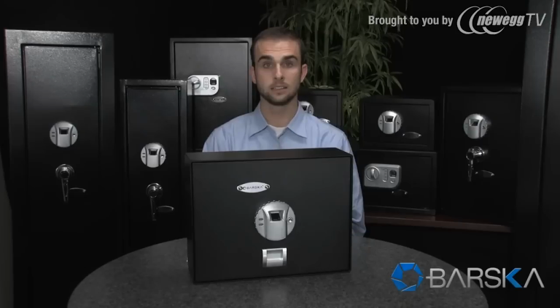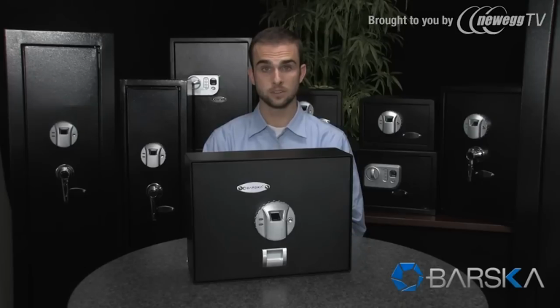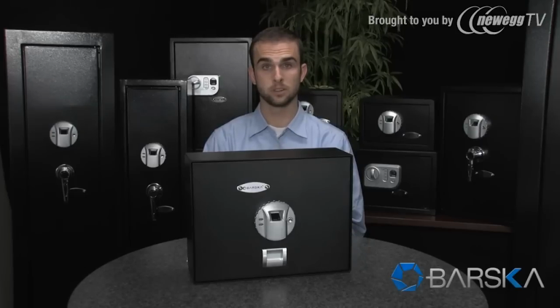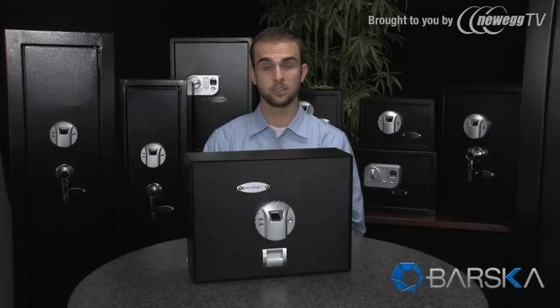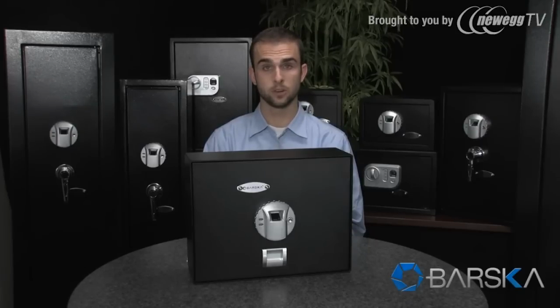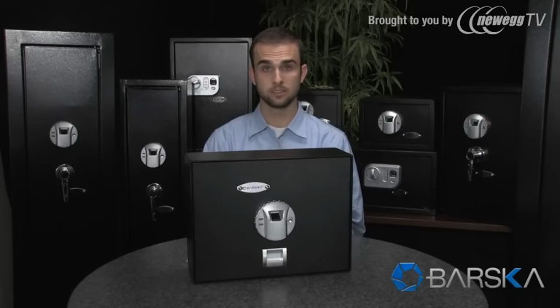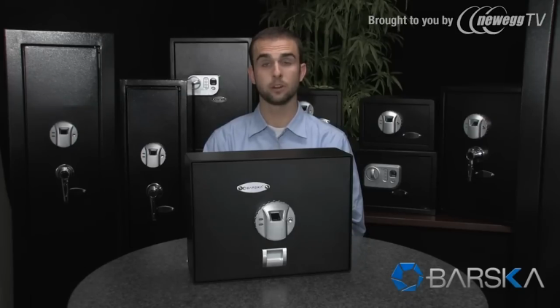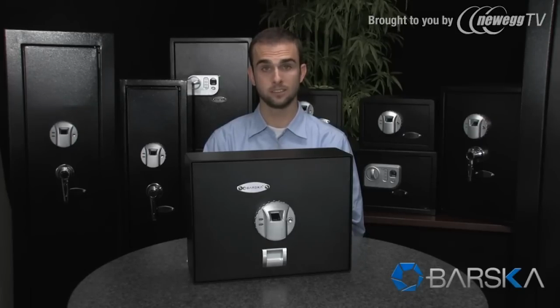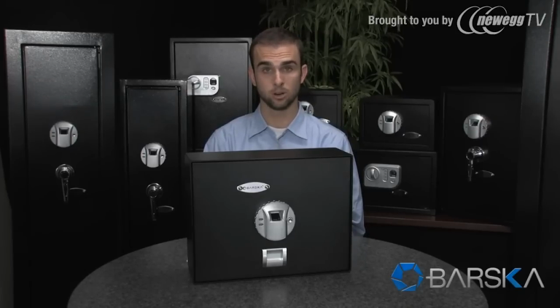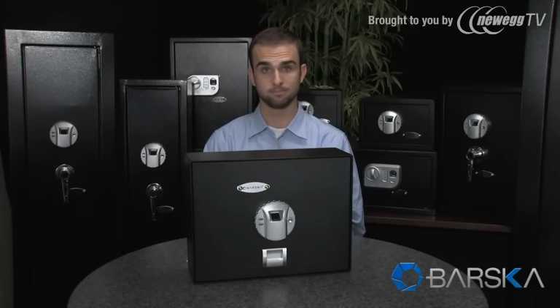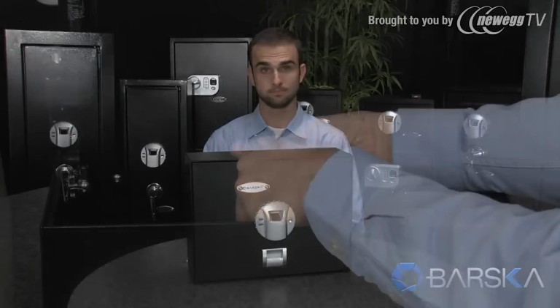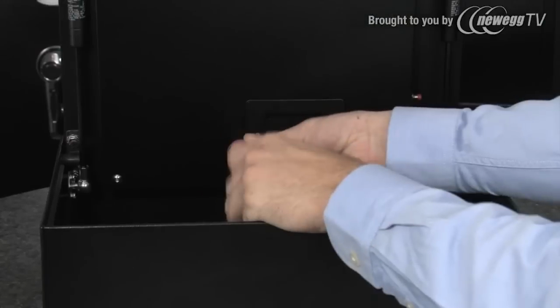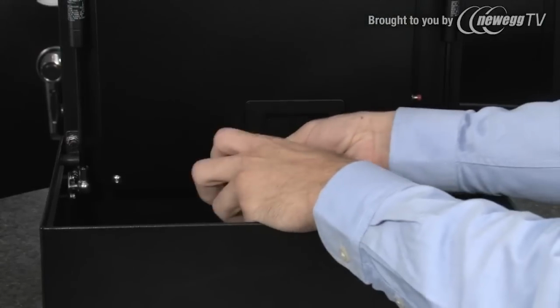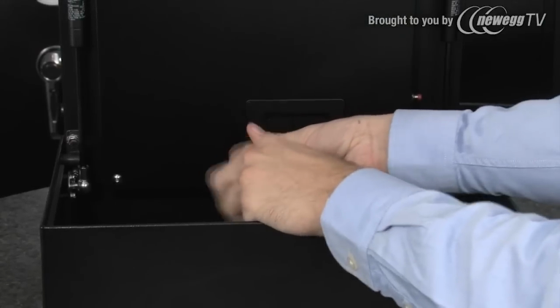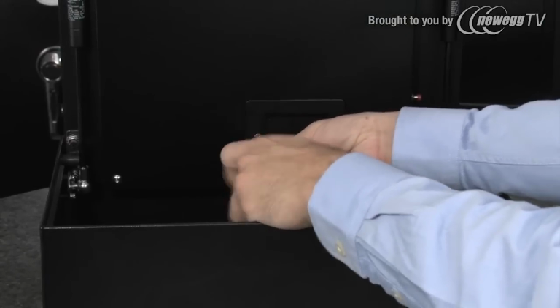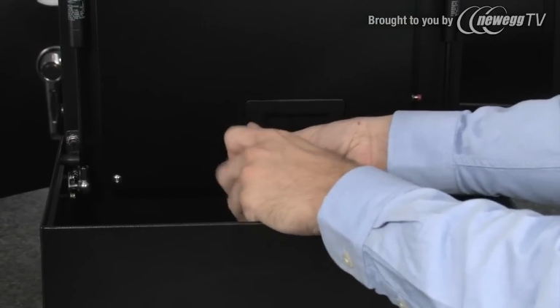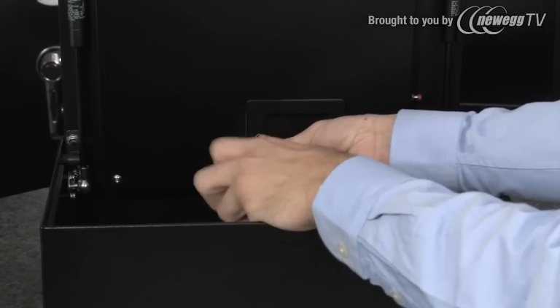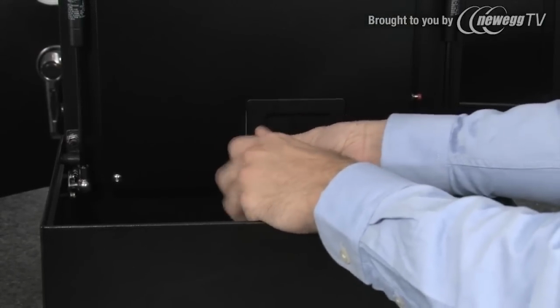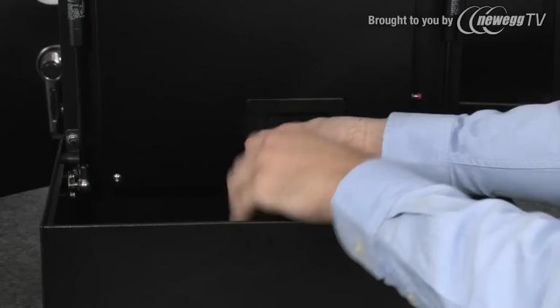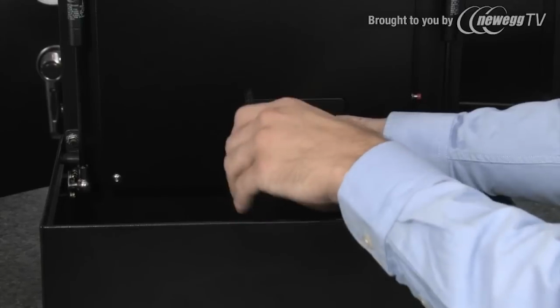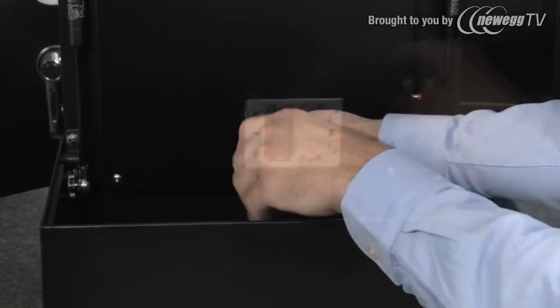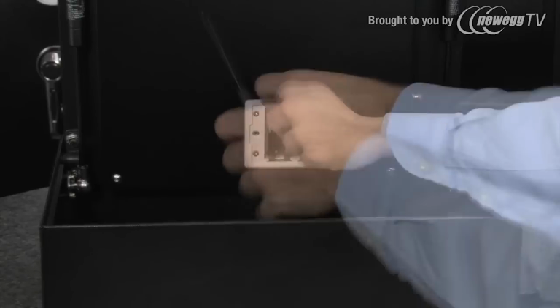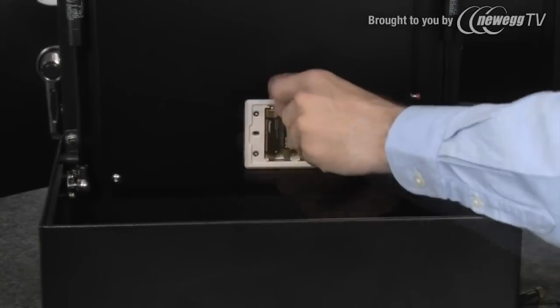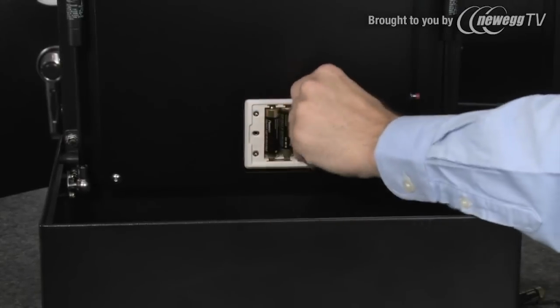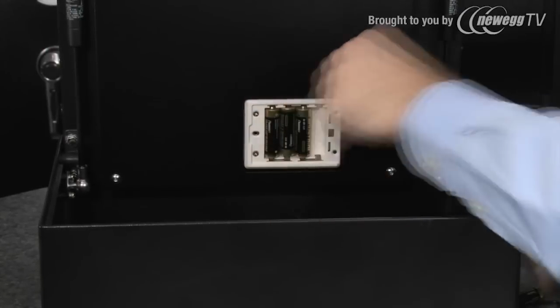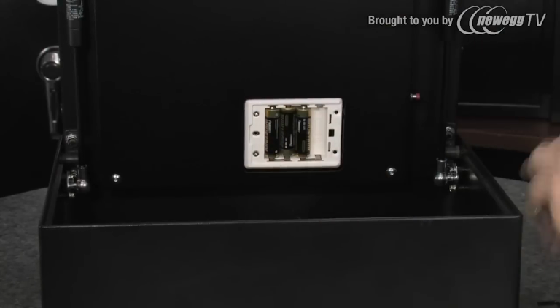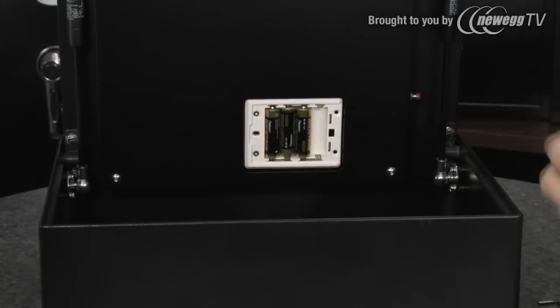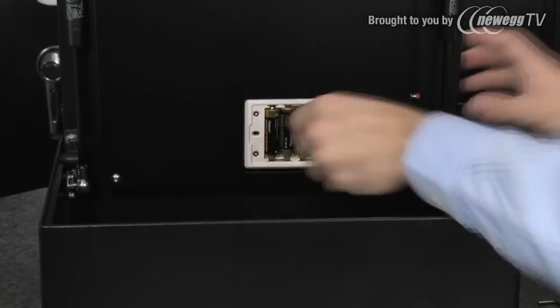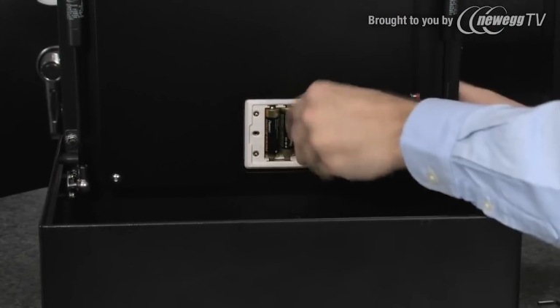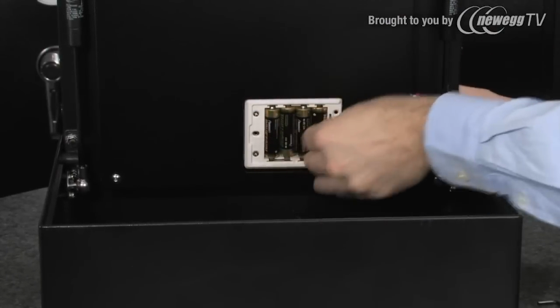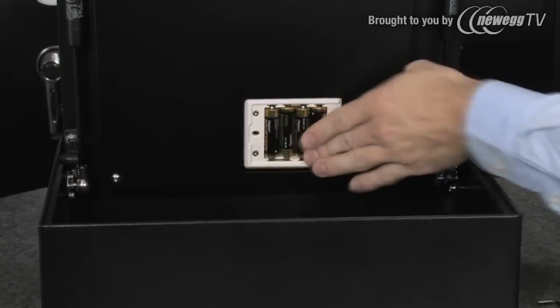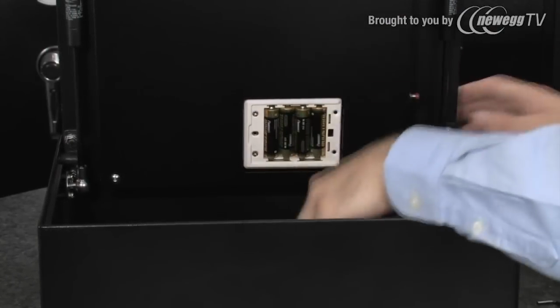This safe can store up to 30 different fingerprints and is very easy to program. First, you must locate the battery compartment on the inside of the safe's door. Remove the battery cover and insert four double-A batteries. The safe is now ready to program.